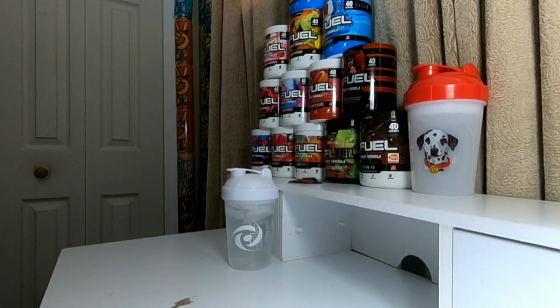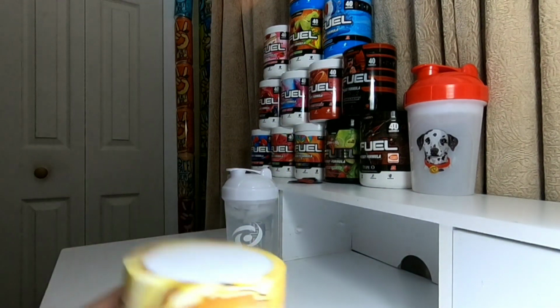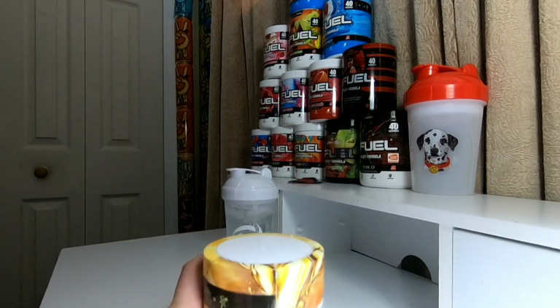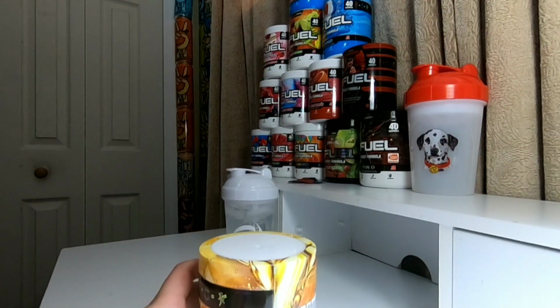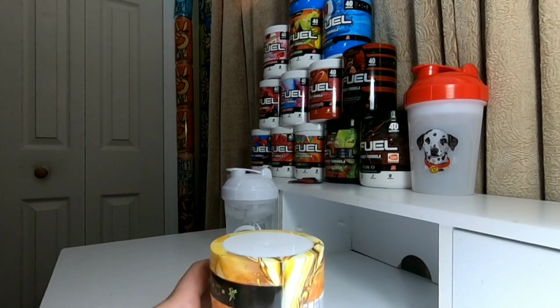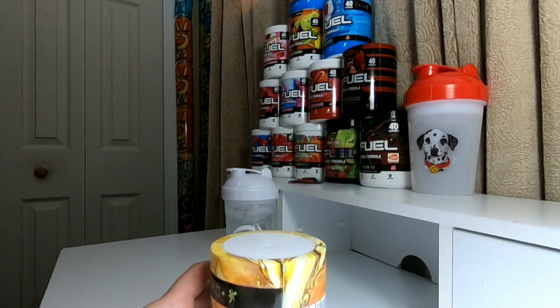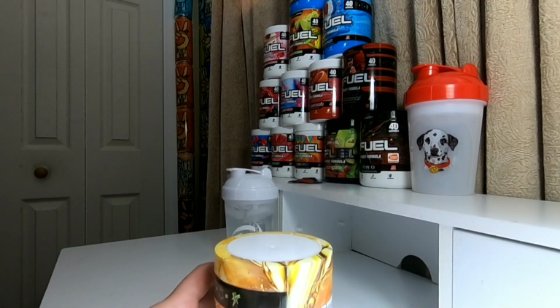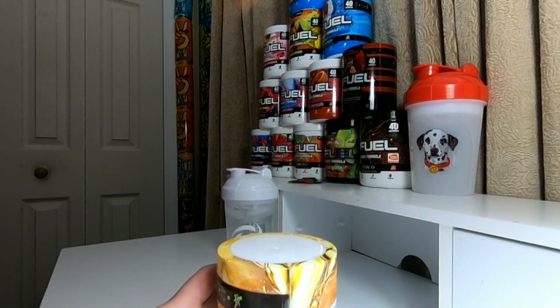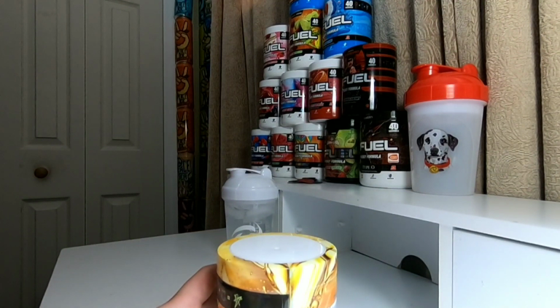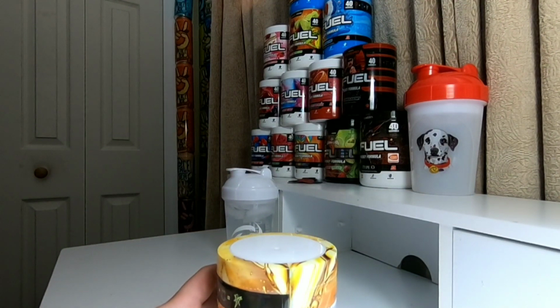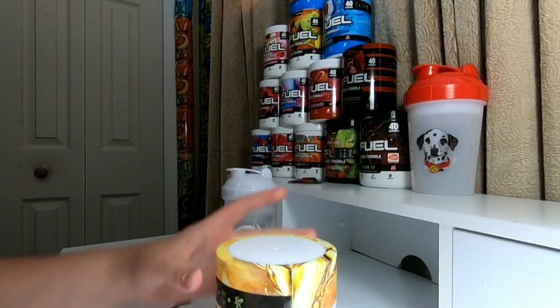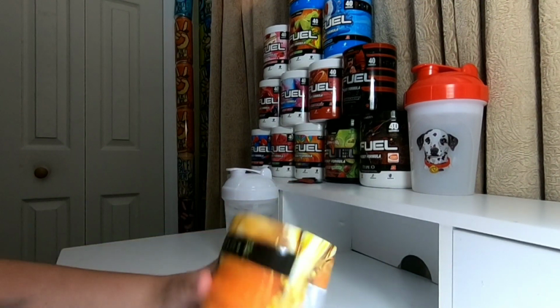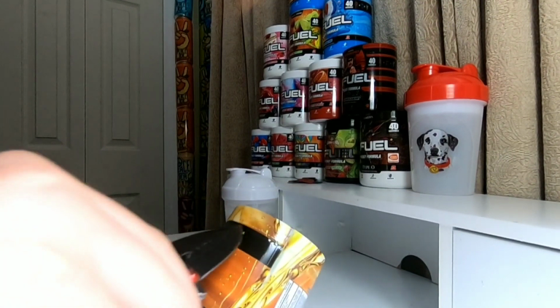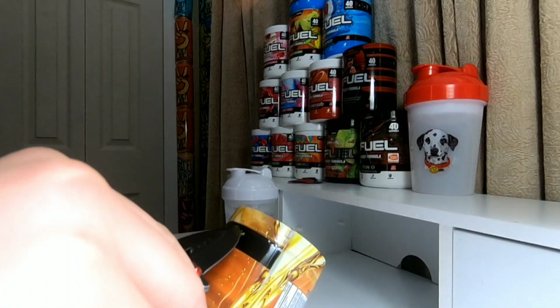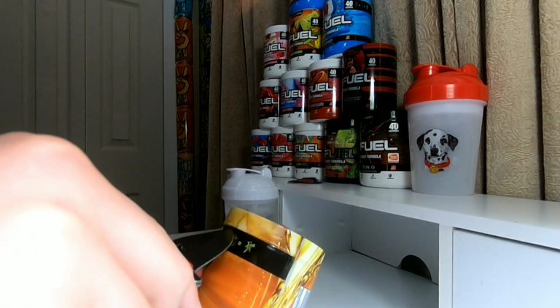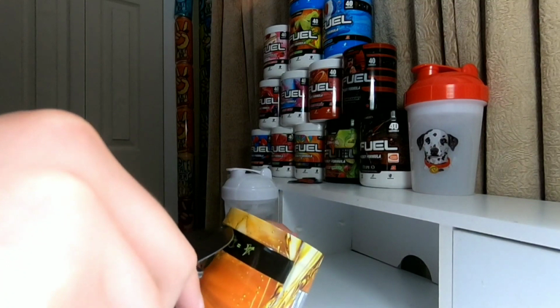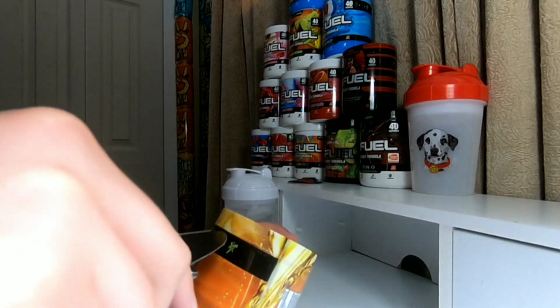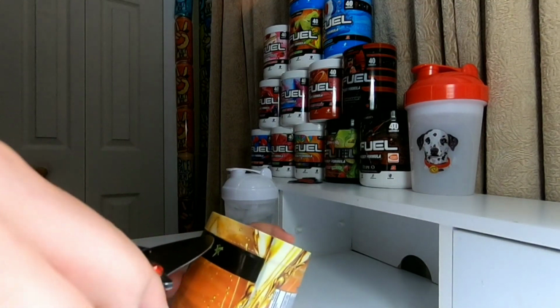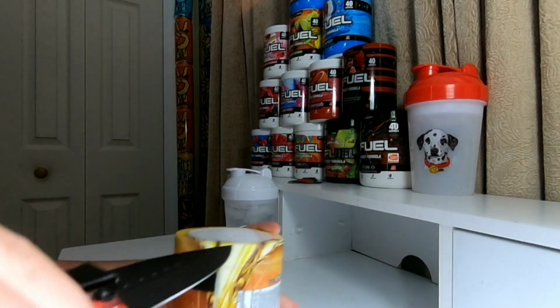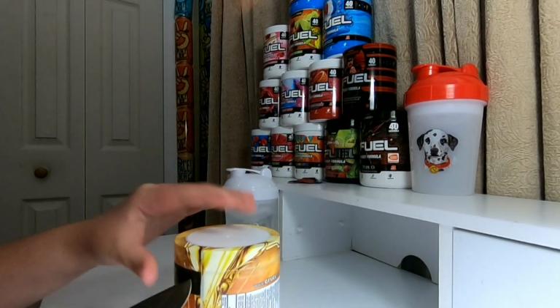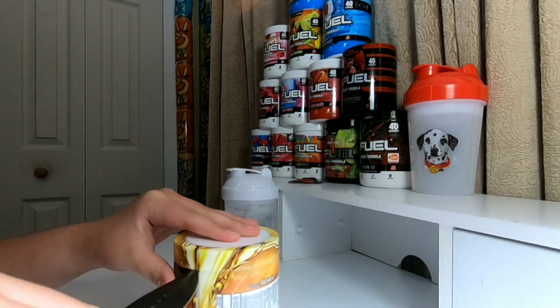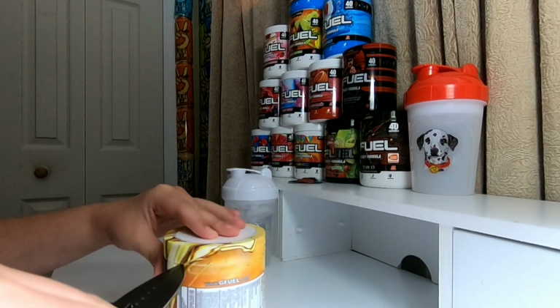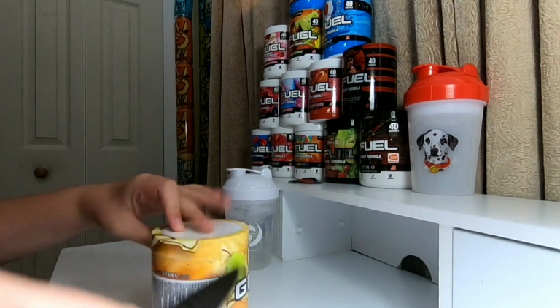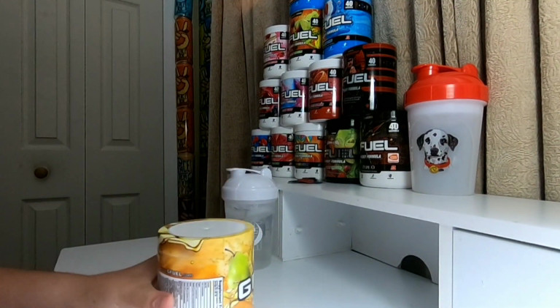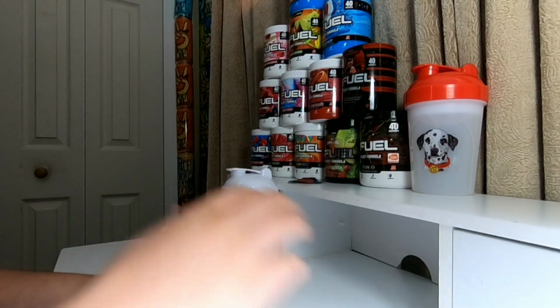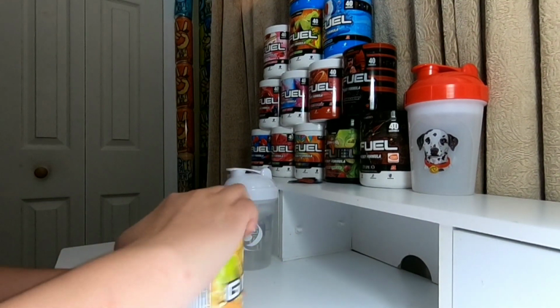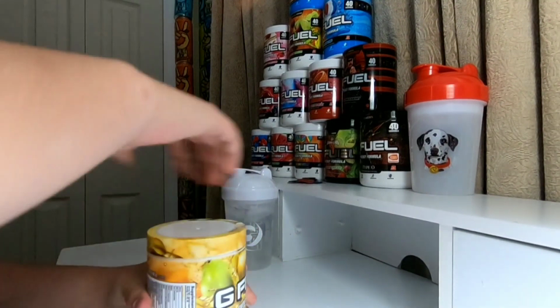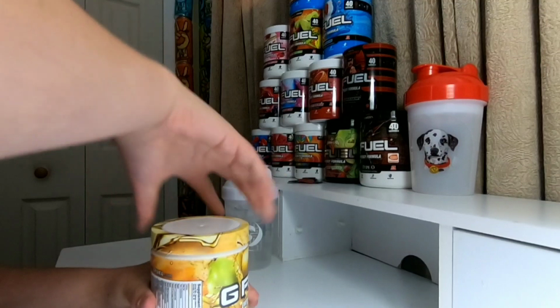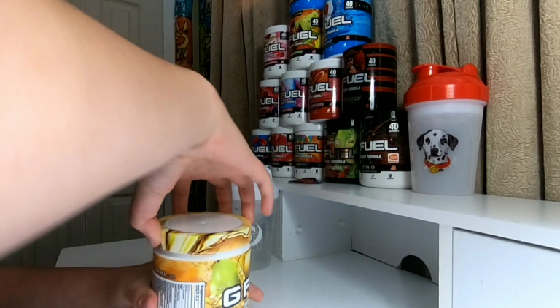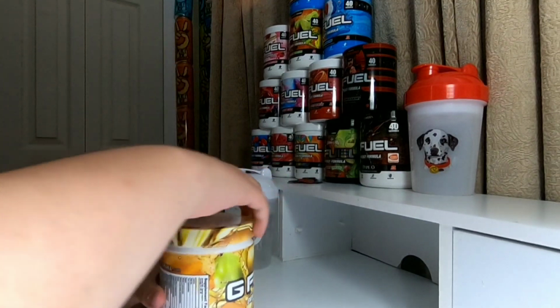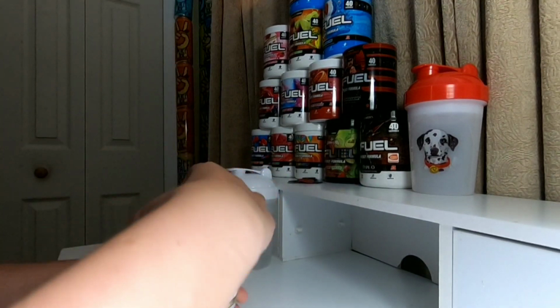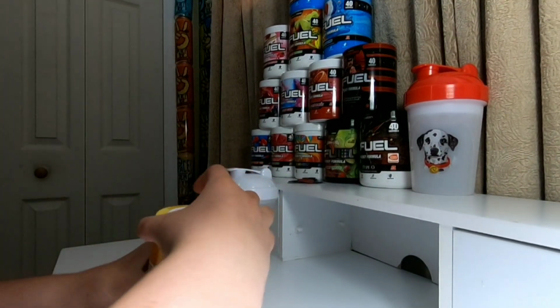That sucks. We're going to go ahead and grab a knife that I have right here. I'm just going to go ahead — there we go. All right, I think we got it now. There we go, we got it.